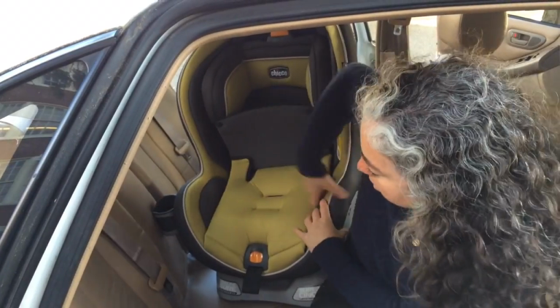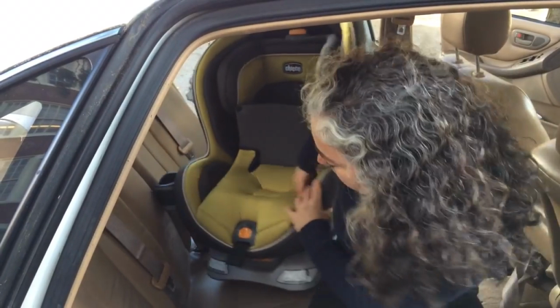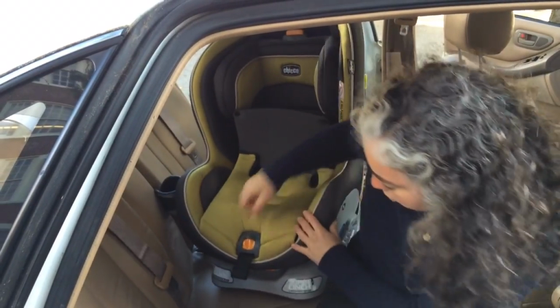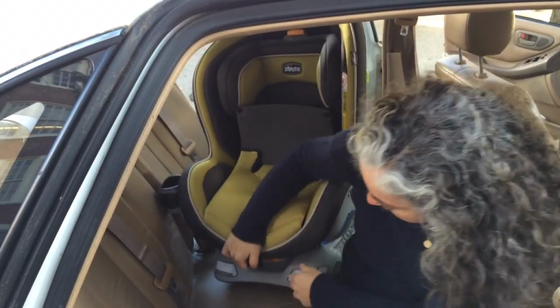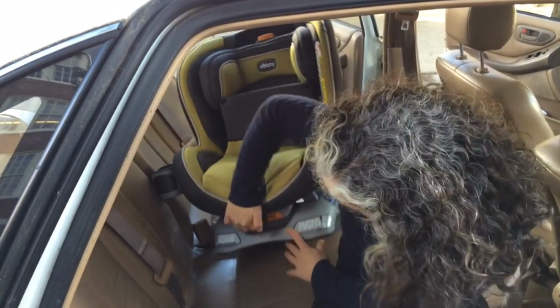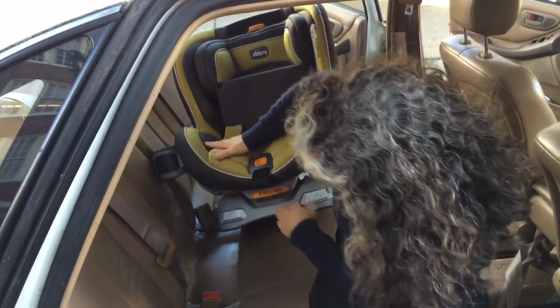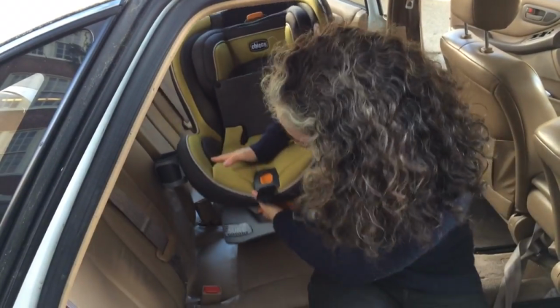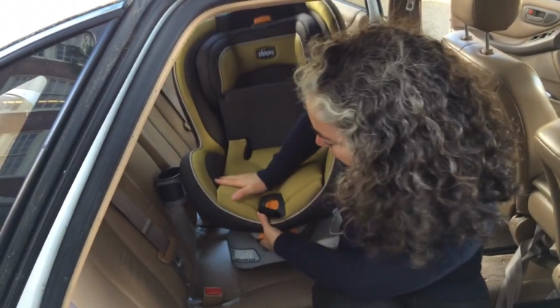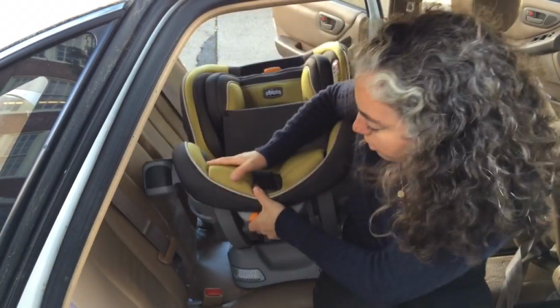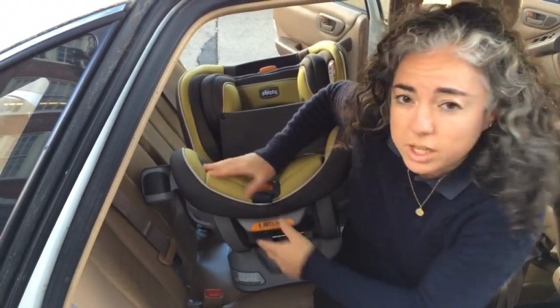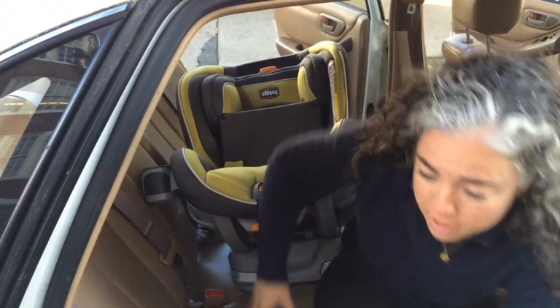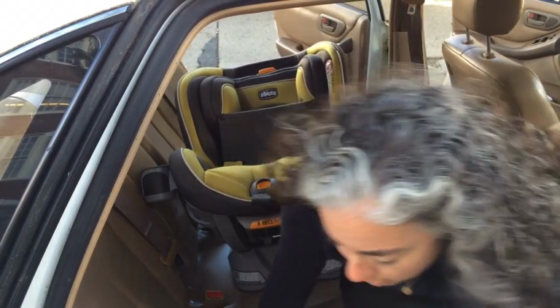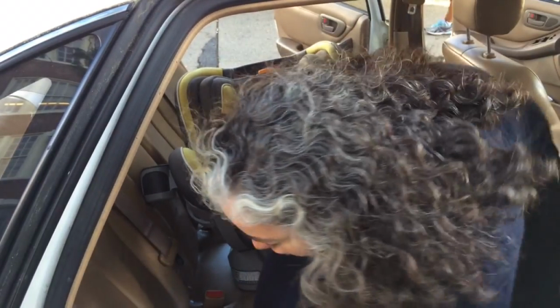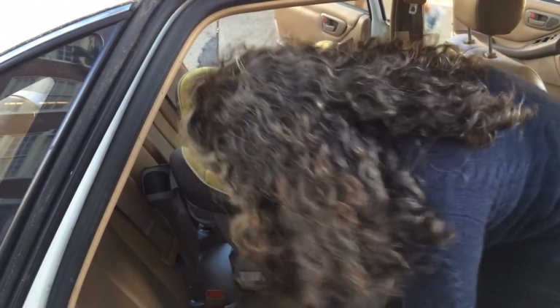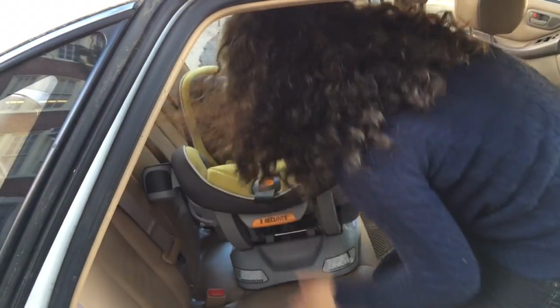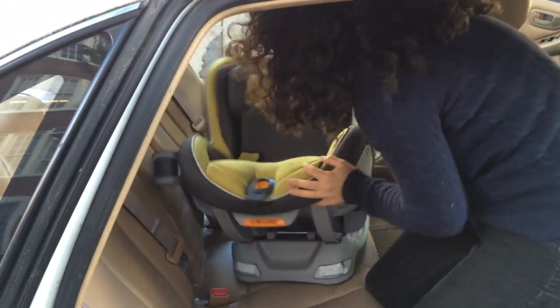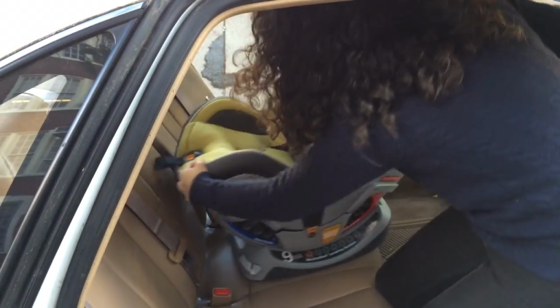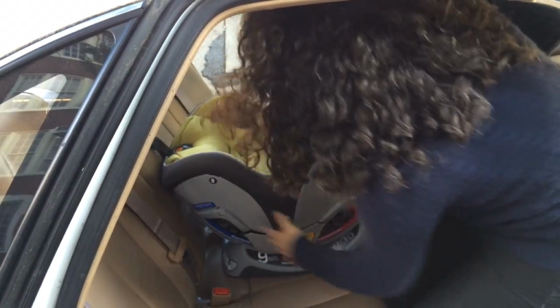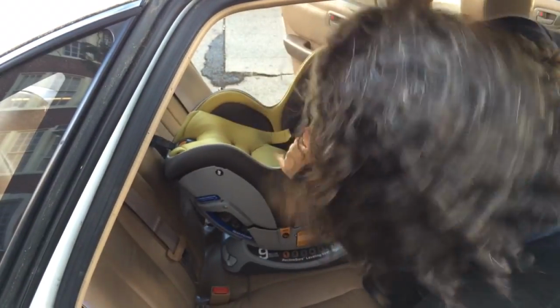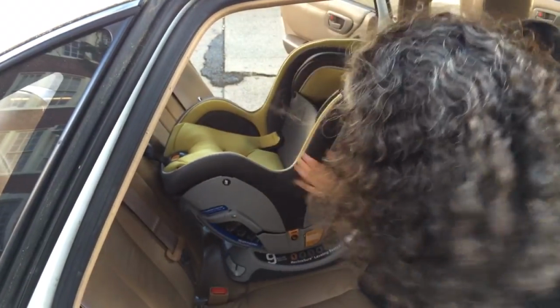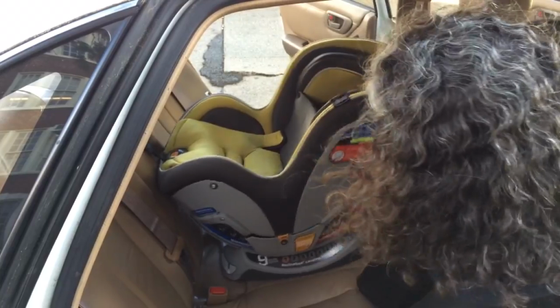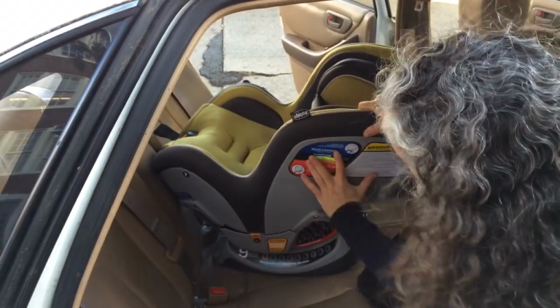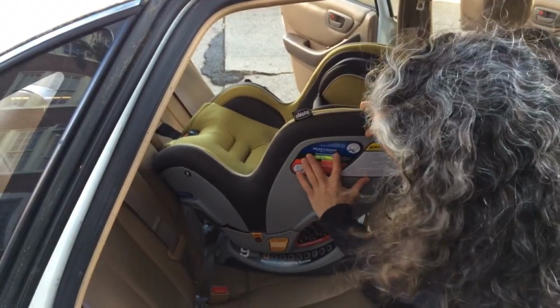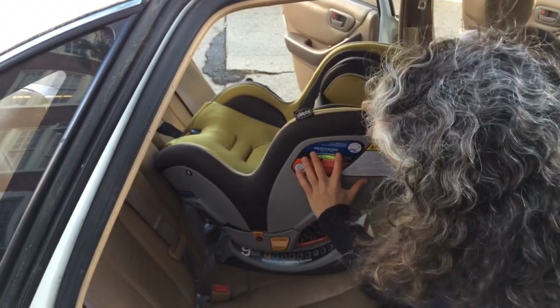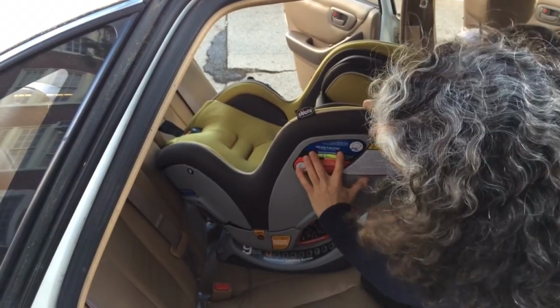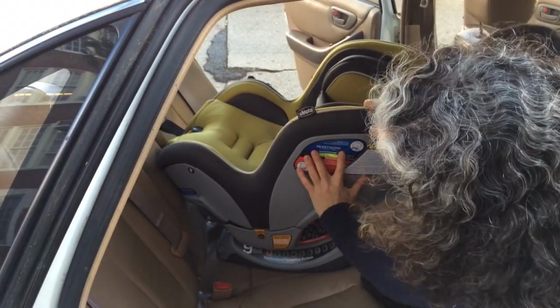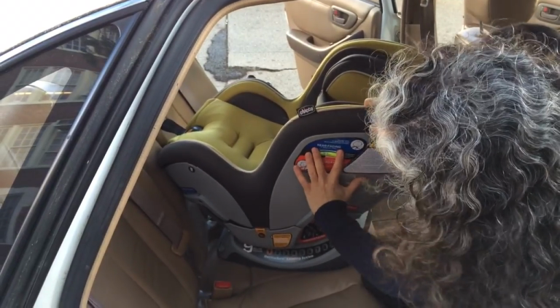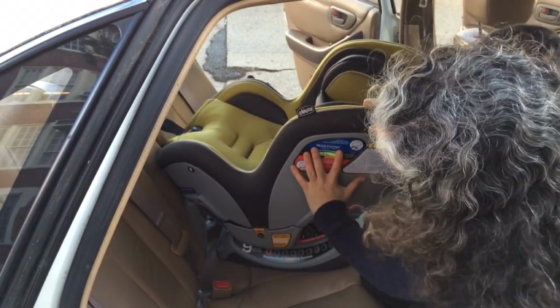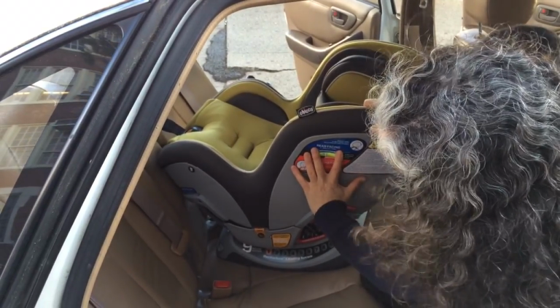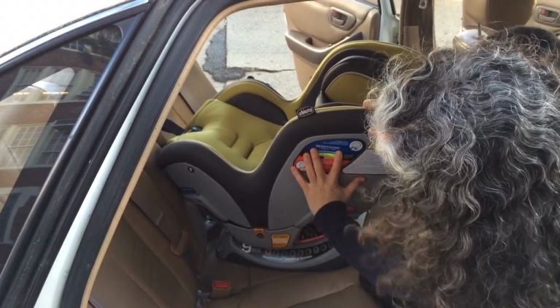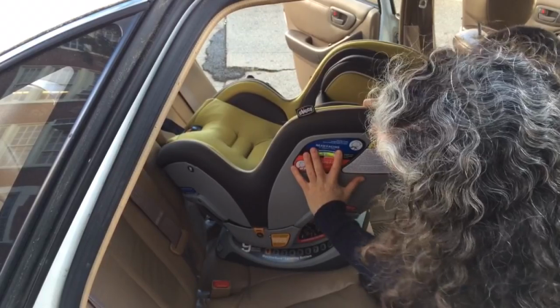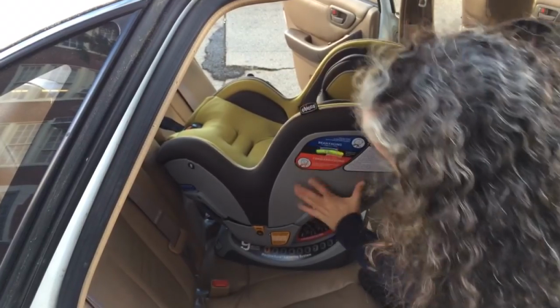The next thing I'm going to do is recline it. I'm going to squeeze this lever here and recline it. I can choose to have it so that when it's installed, the bubble falls anywhere between the rear-facing hash marks.